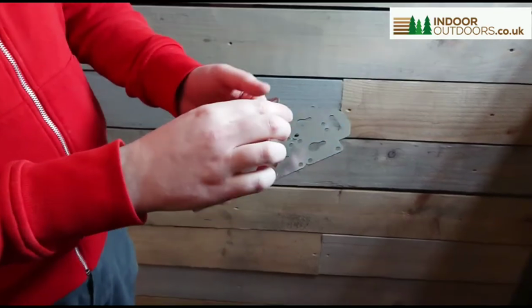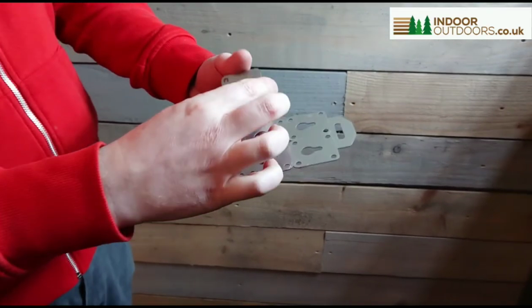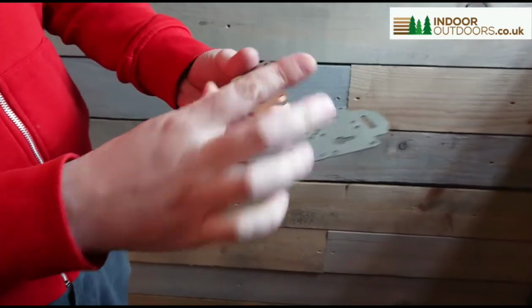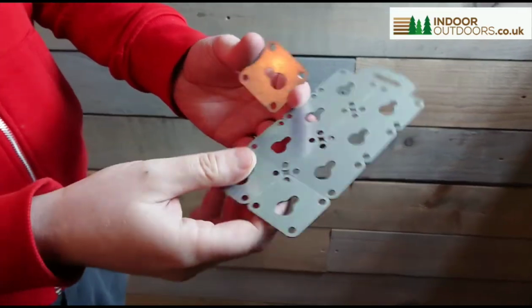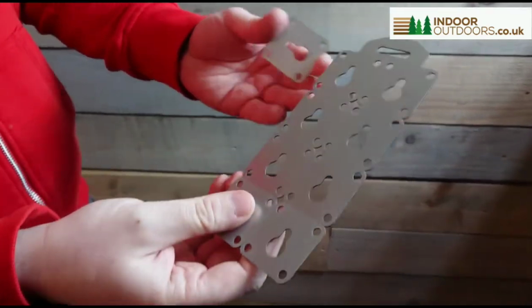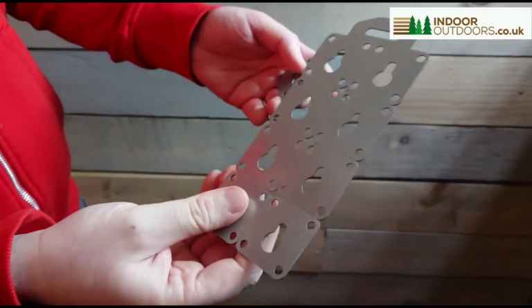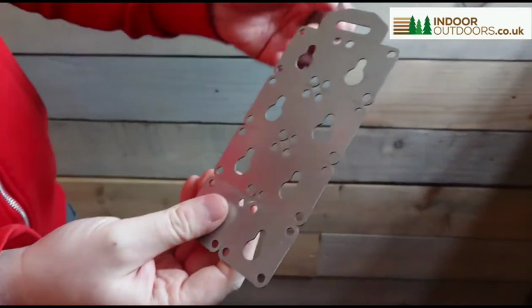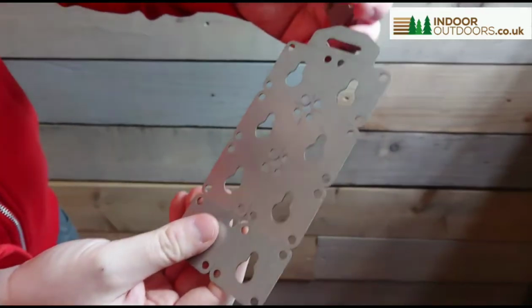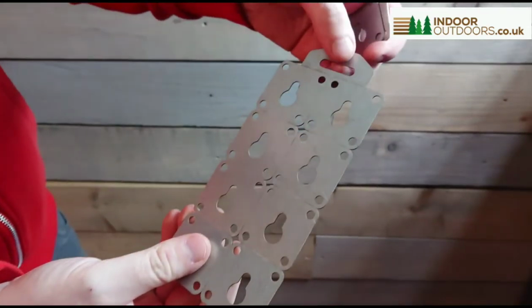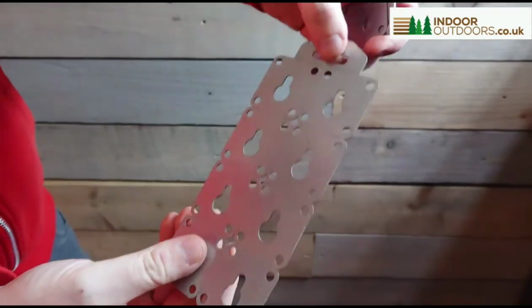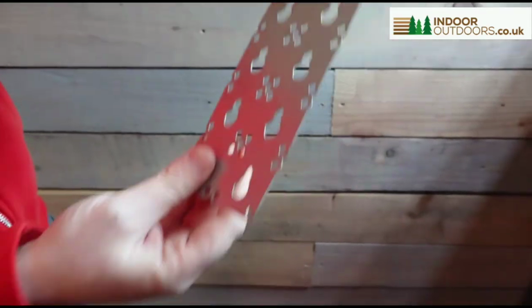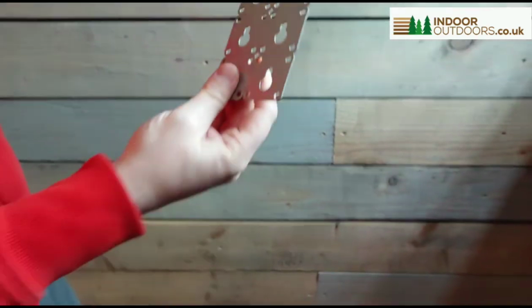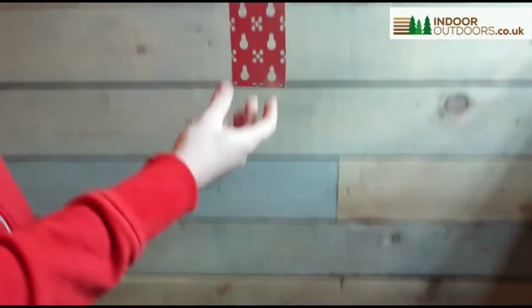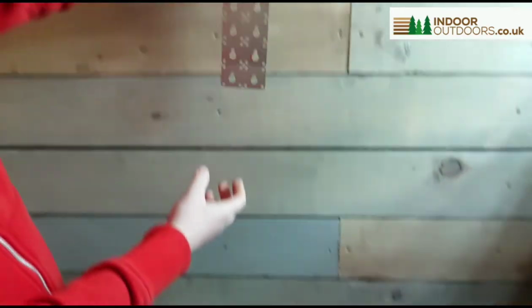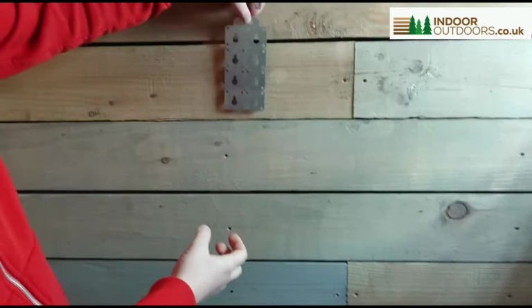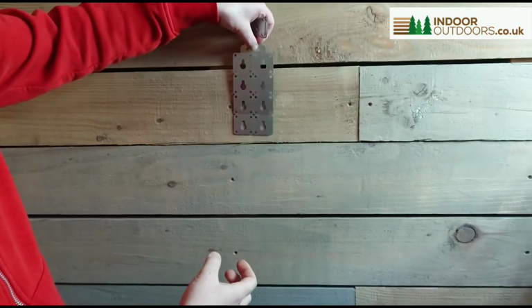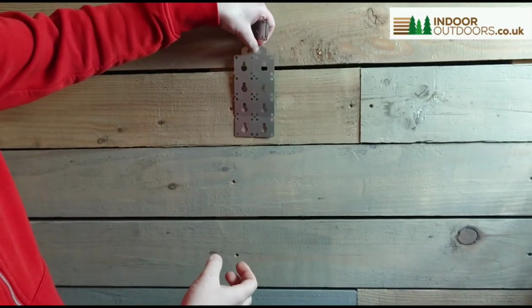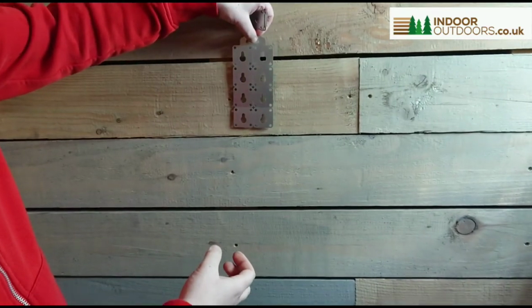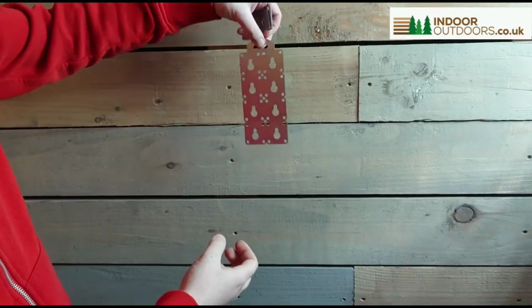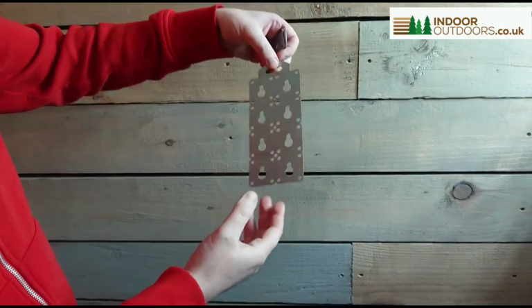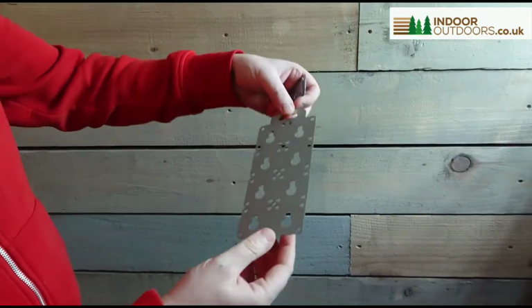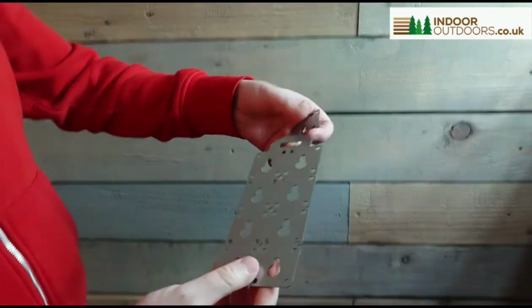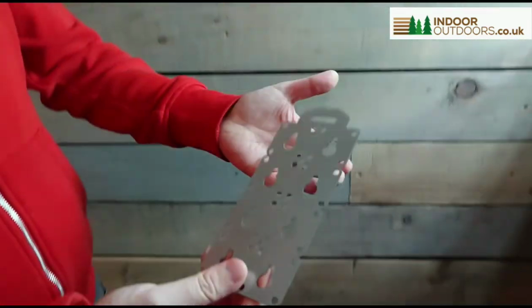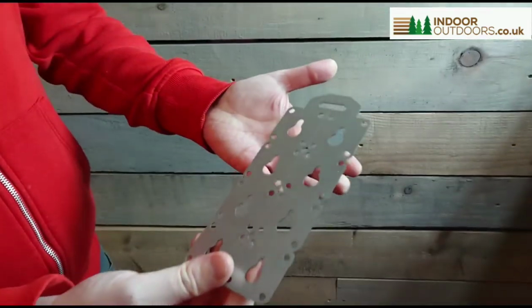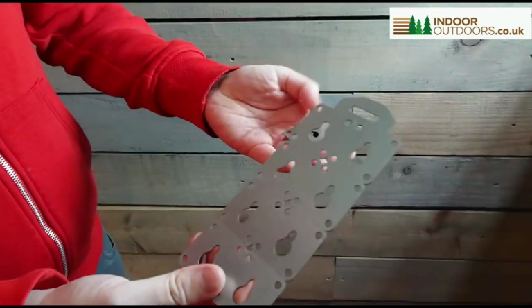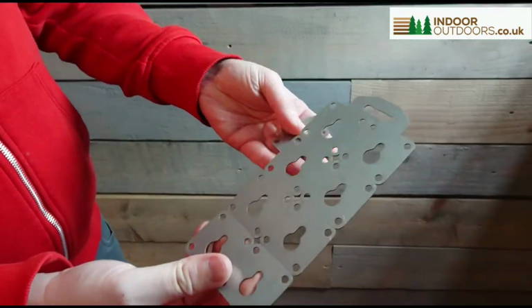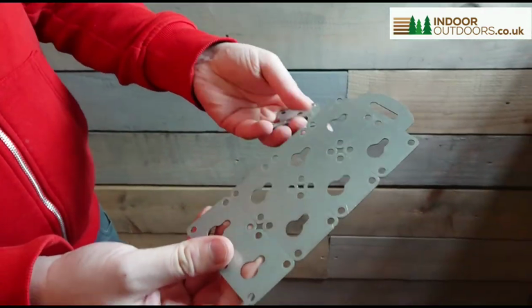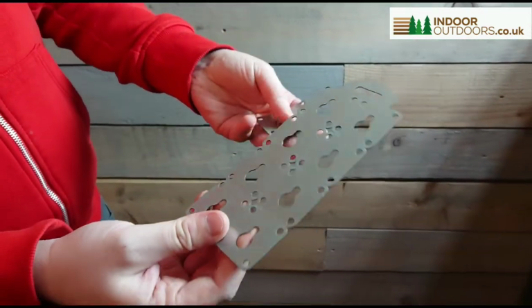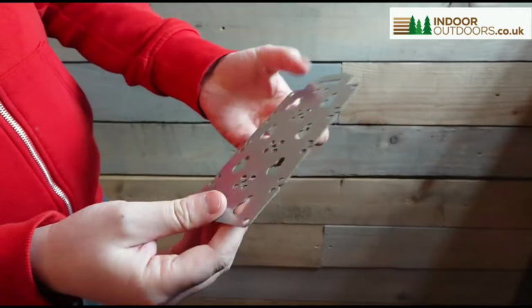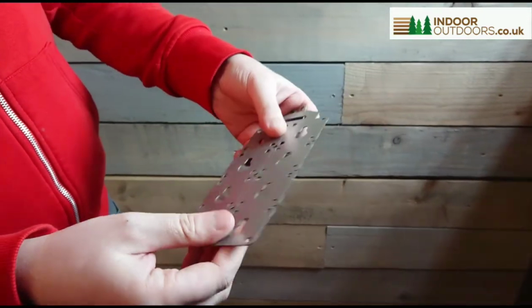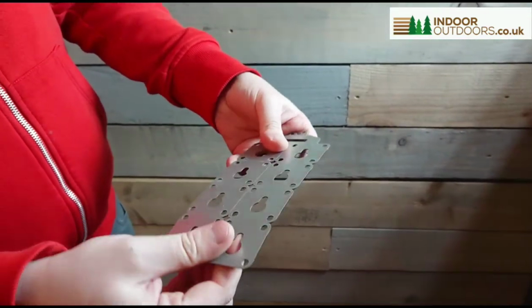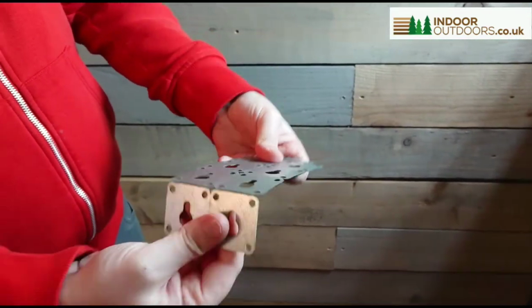They're quite fun to break up as well. It comes with a handy hook so you can hang it in your shed and put it in your toolbox, and they won't rust because they're galvanised — they're brilliant.